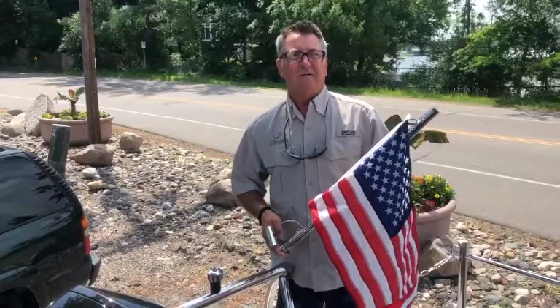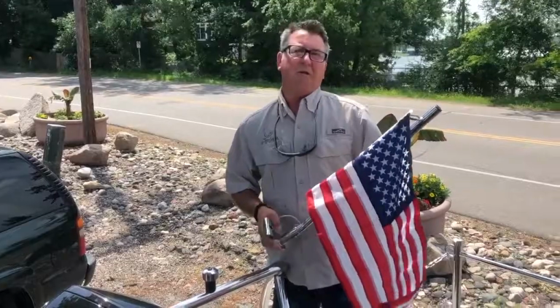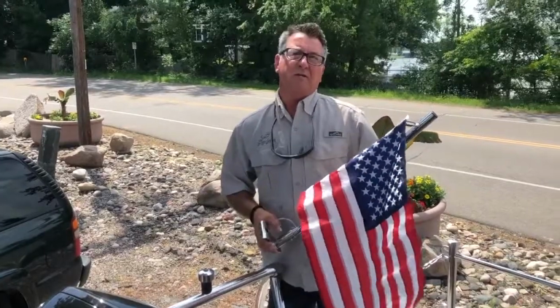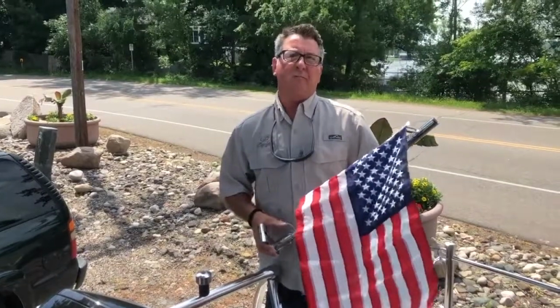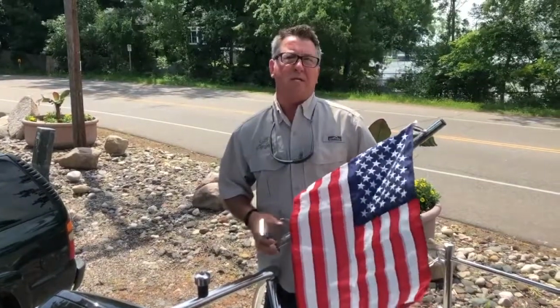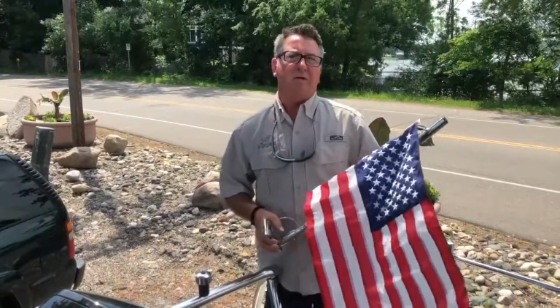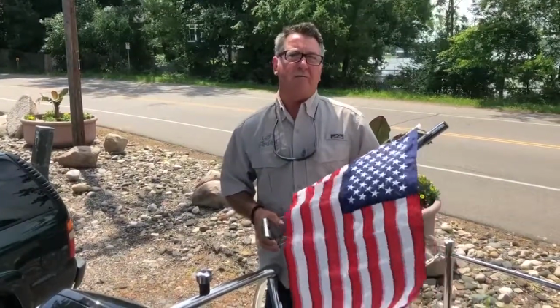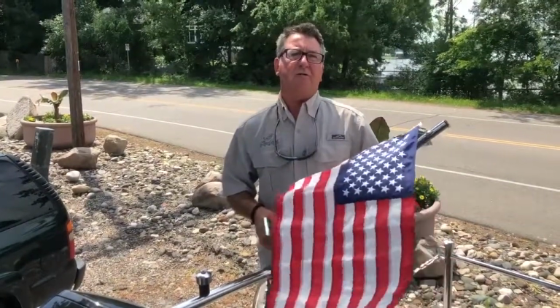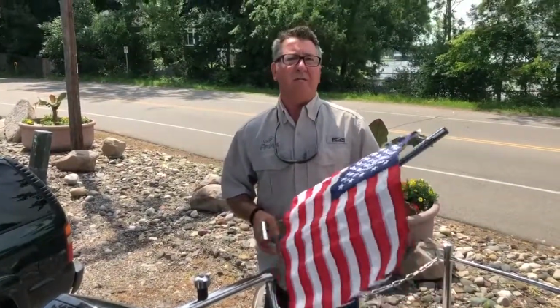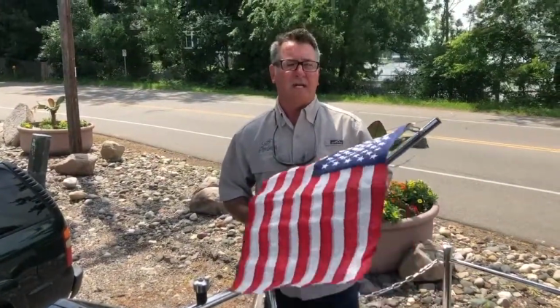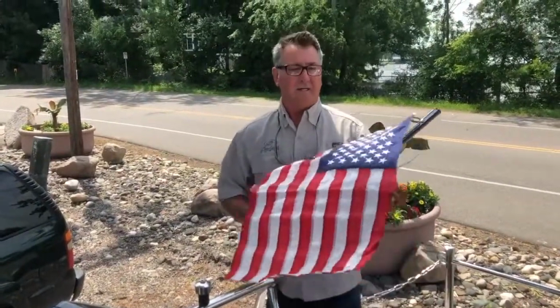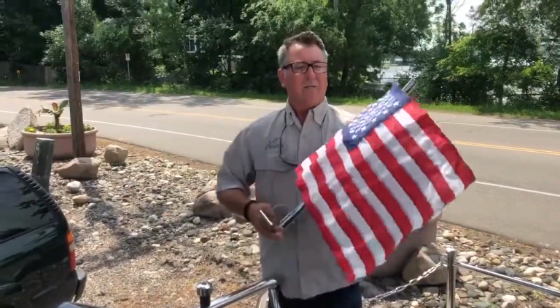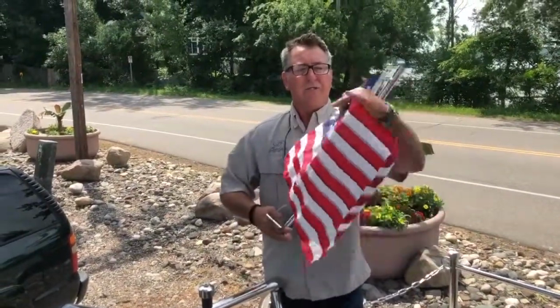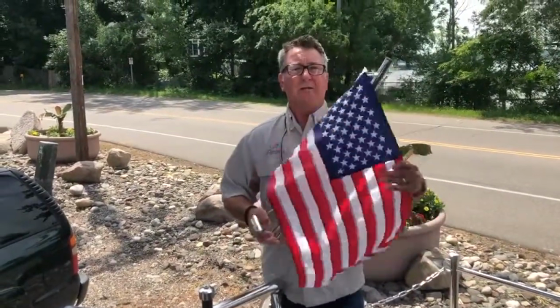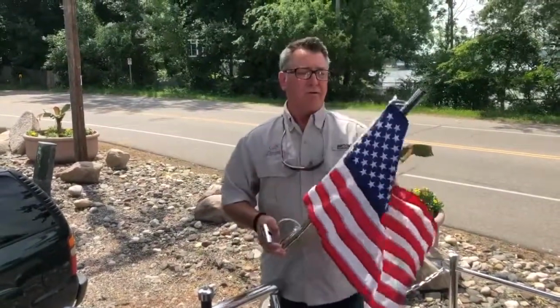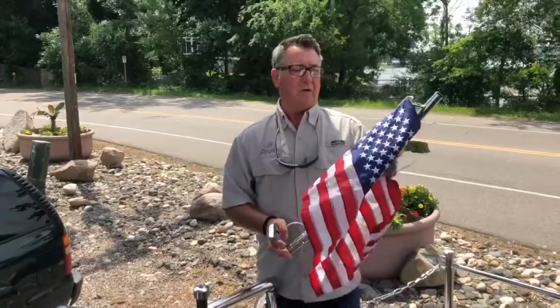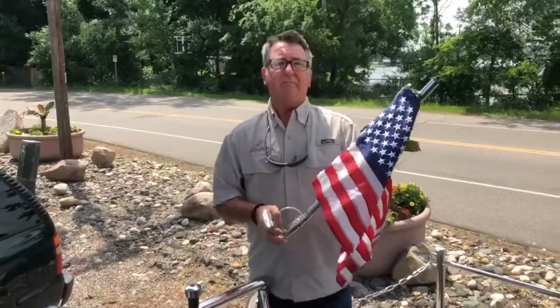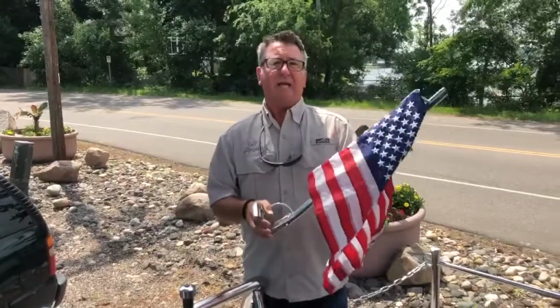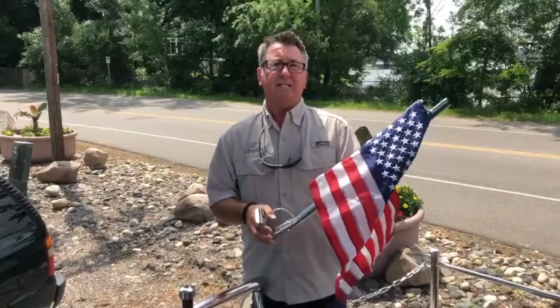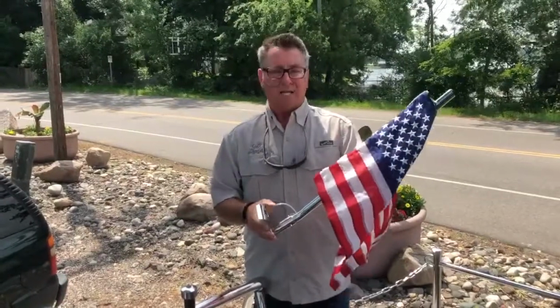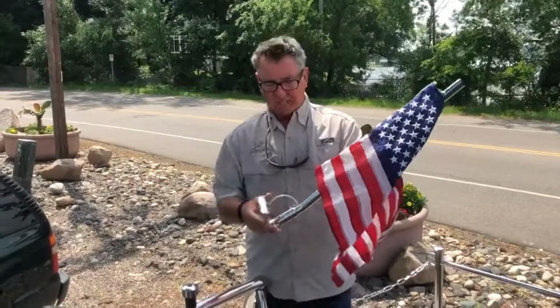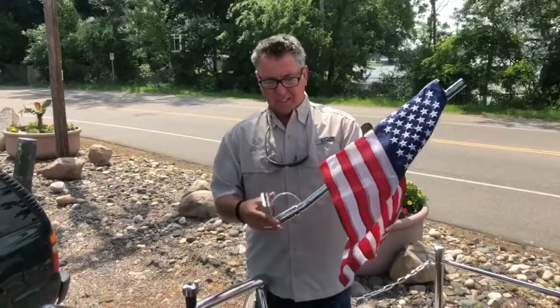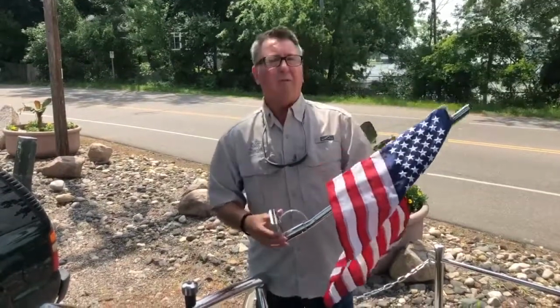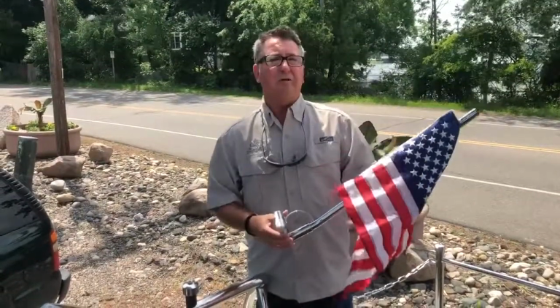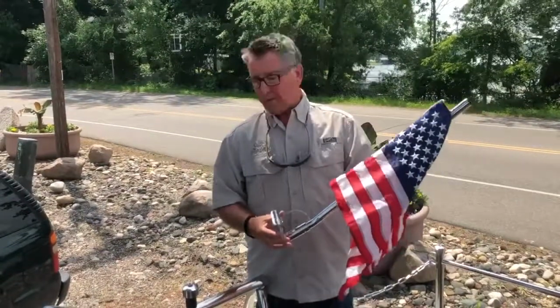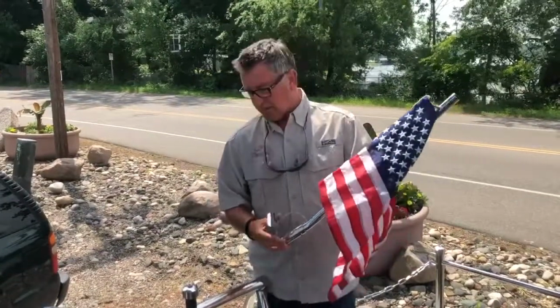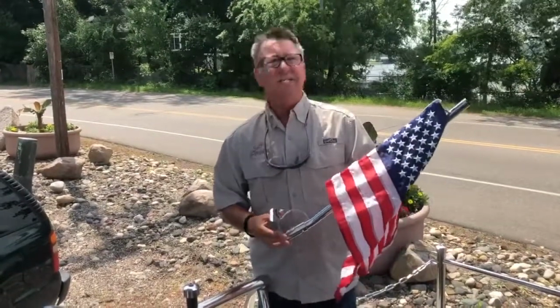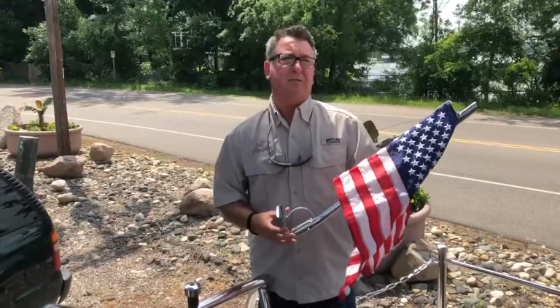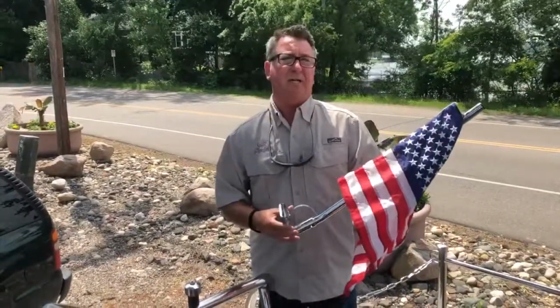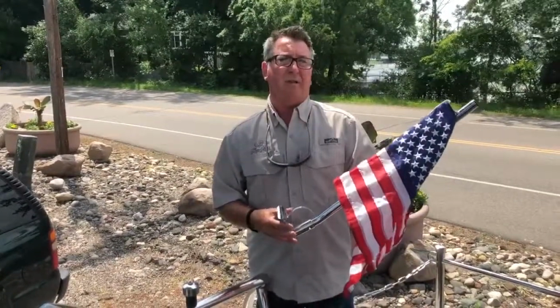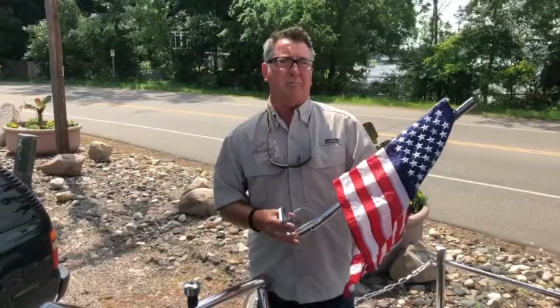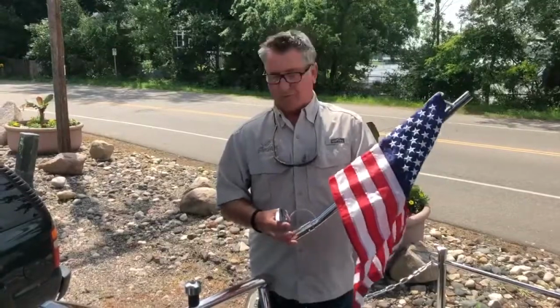Good morning. This is Kurt from Wayzata Marine from the shores of Lake Minnetonka. We just got in the new Barletta flags and mast, and I wanted to show you how easy it is to put it on your Barletta pontoon.